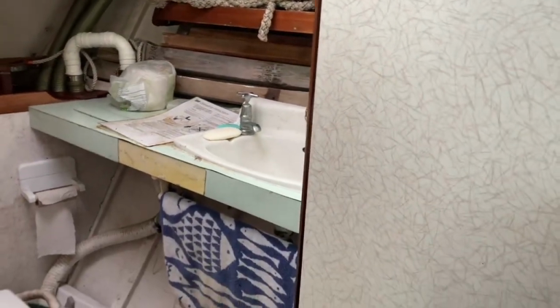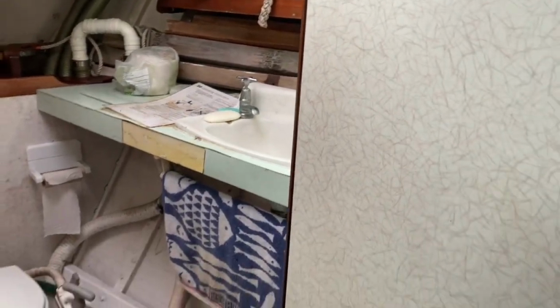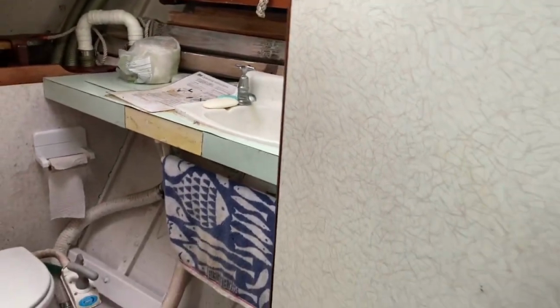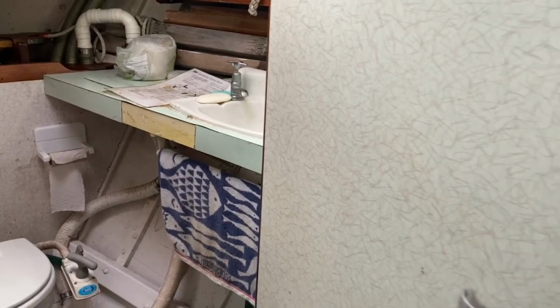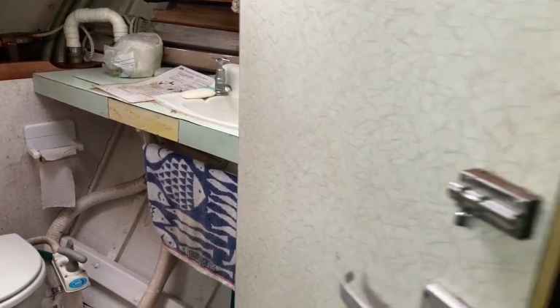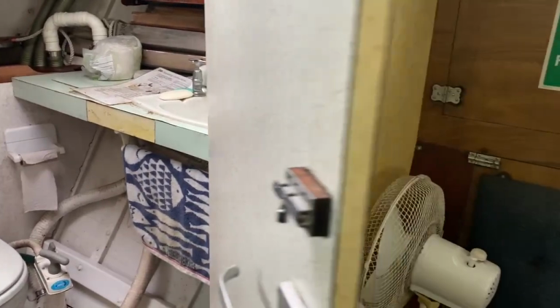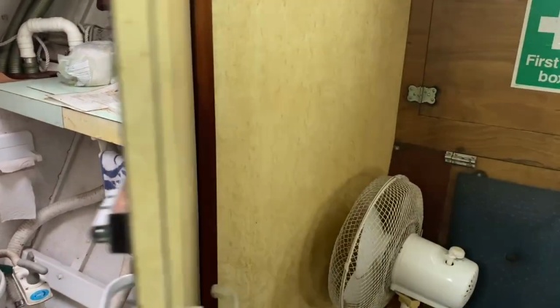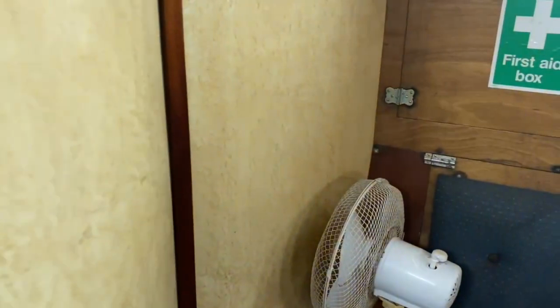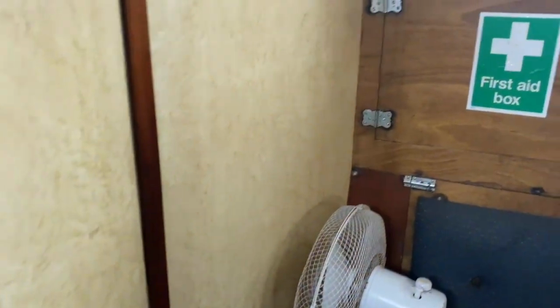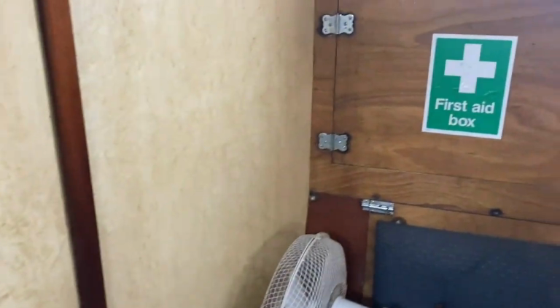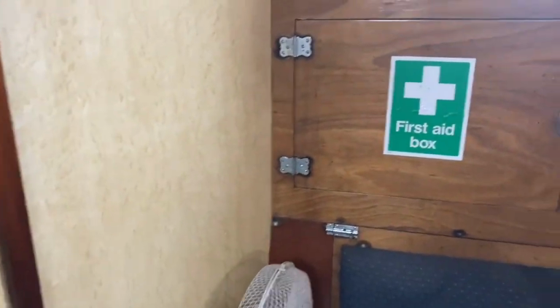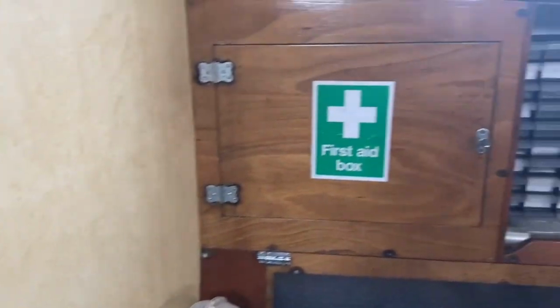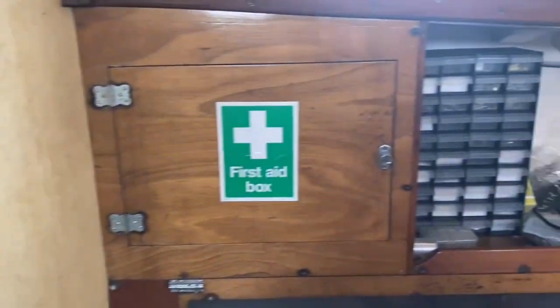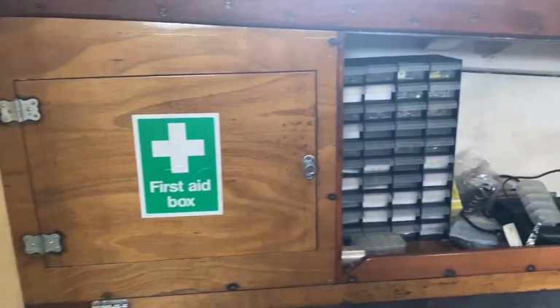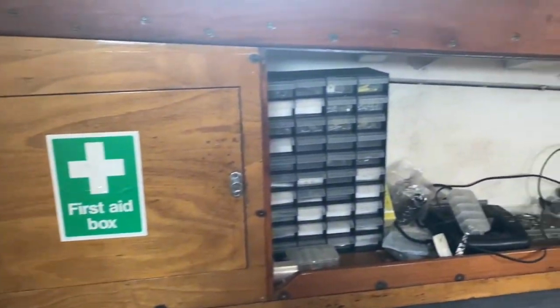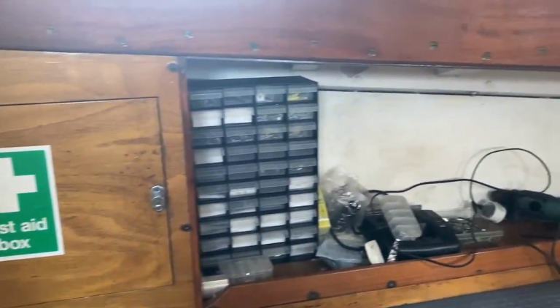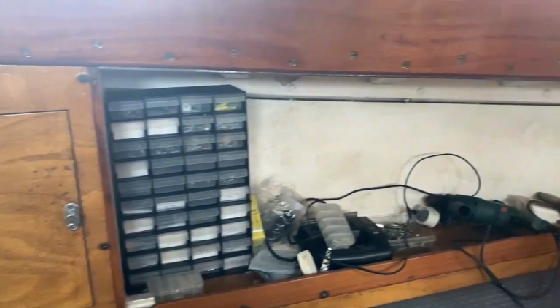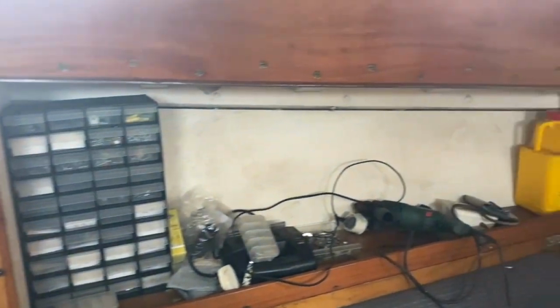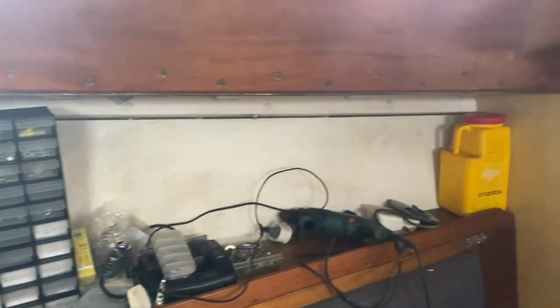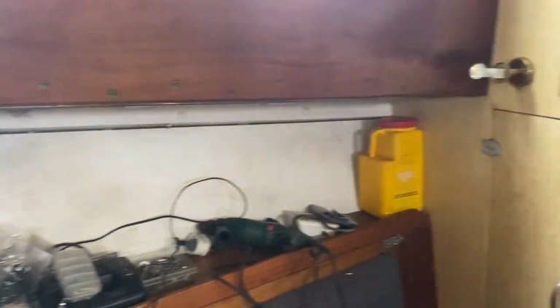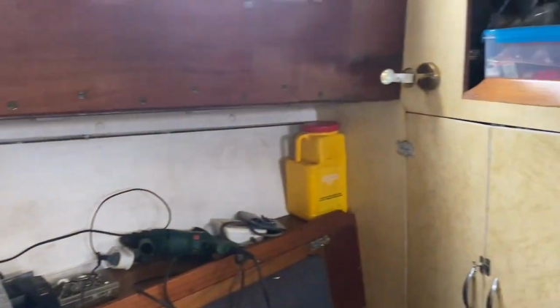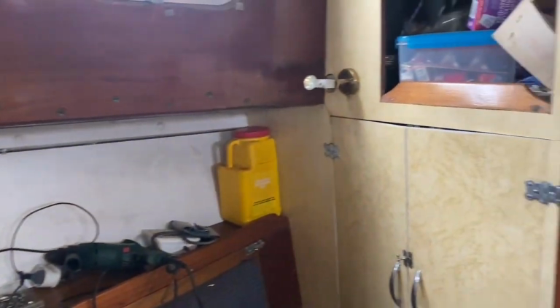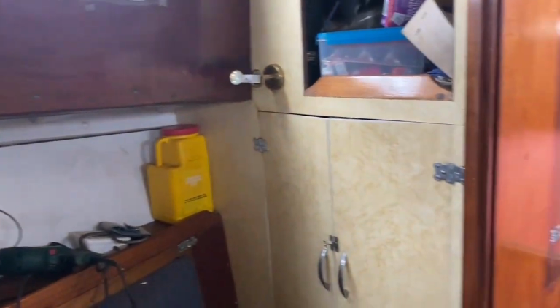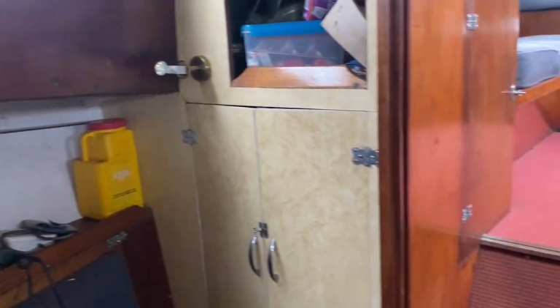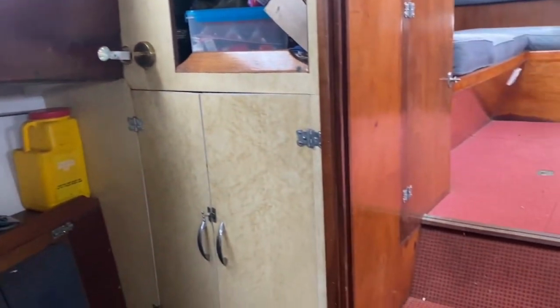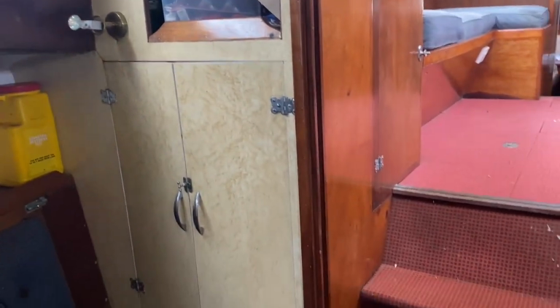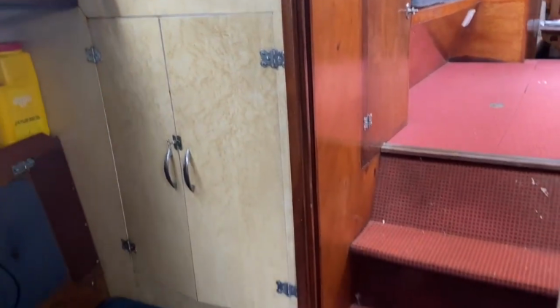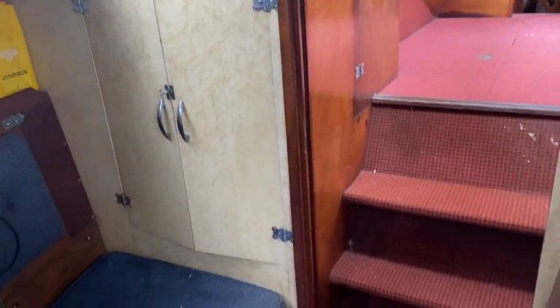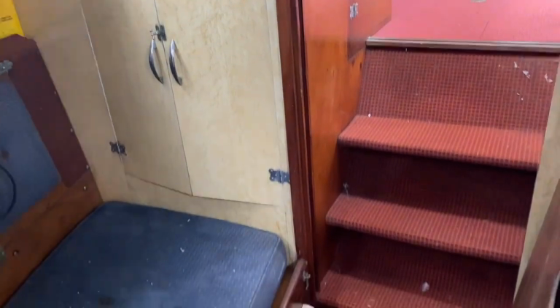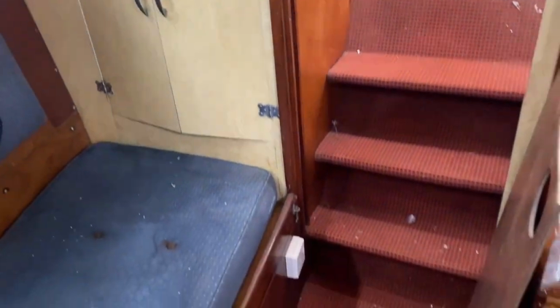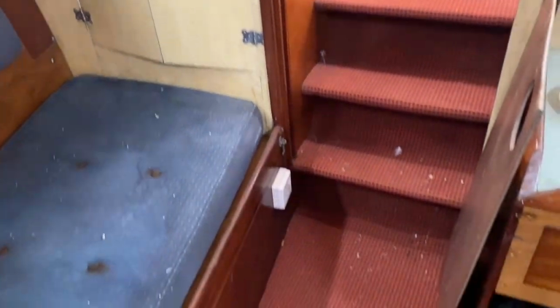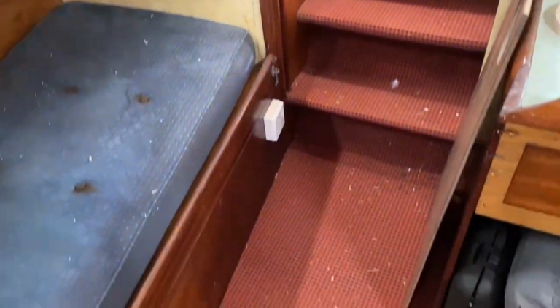It's been used more as a storage and work area by the previous owner, but does offer a lot of options in terms of accommodation. Having its own heads makes it a self-contained area.